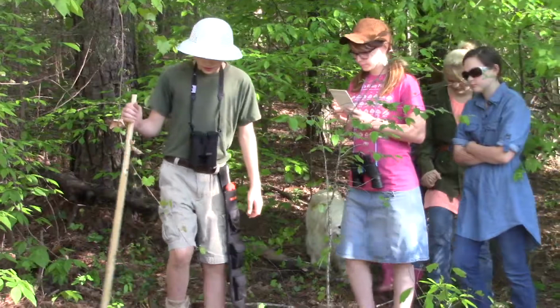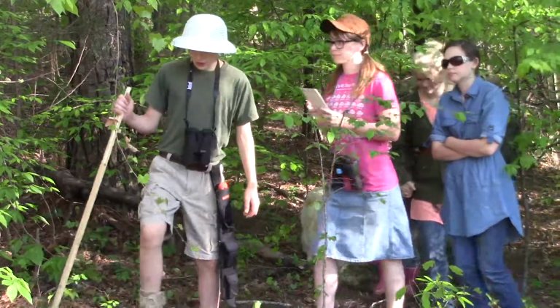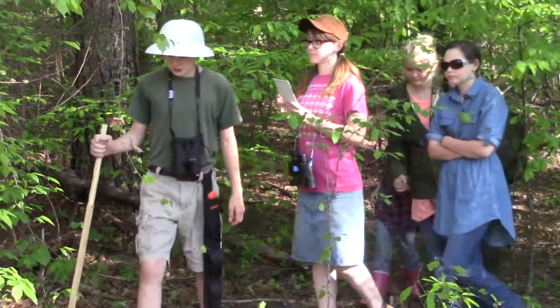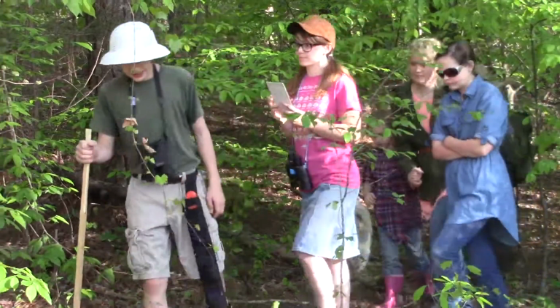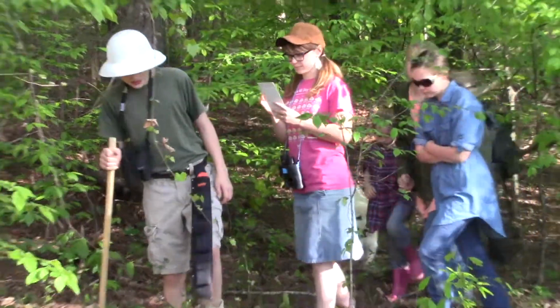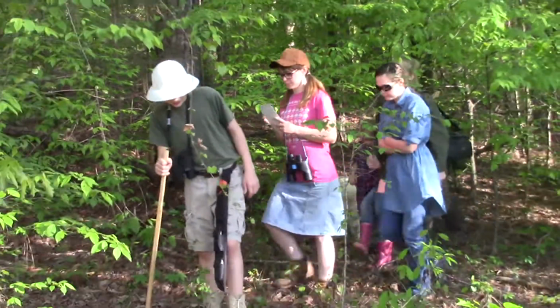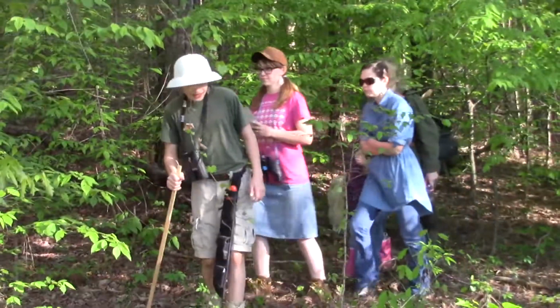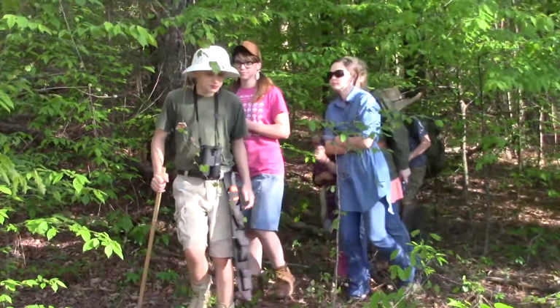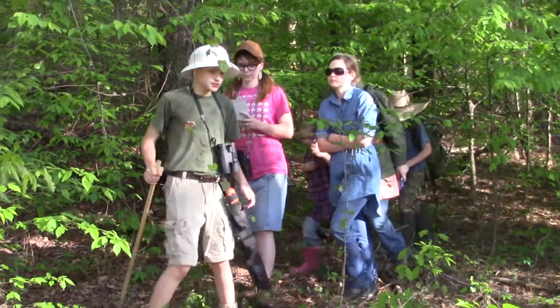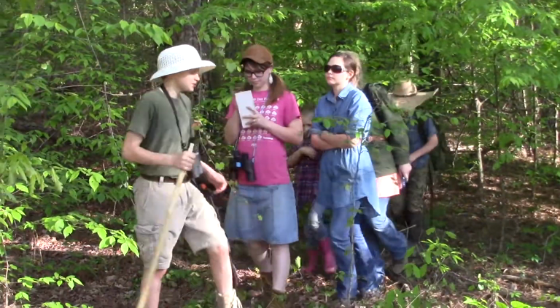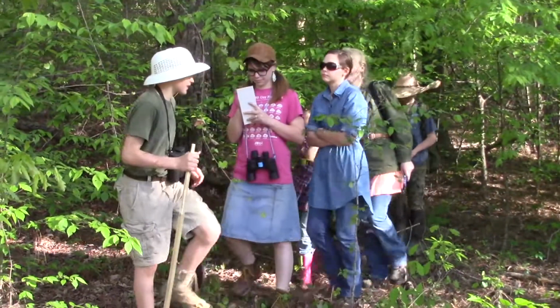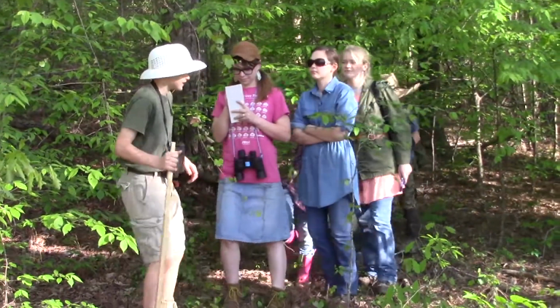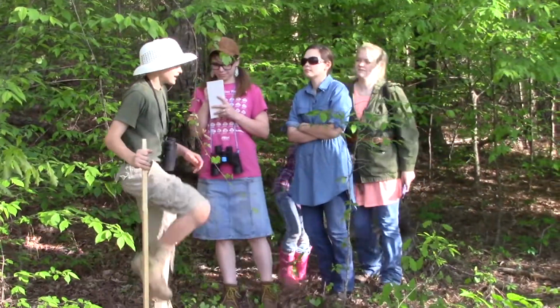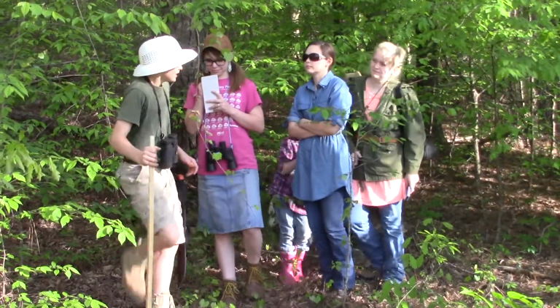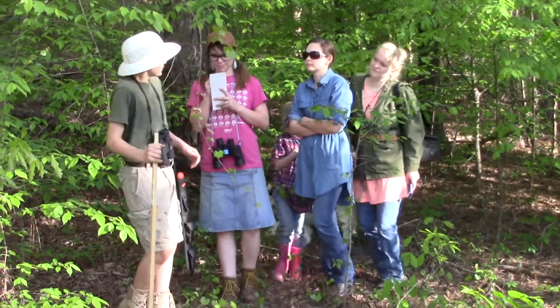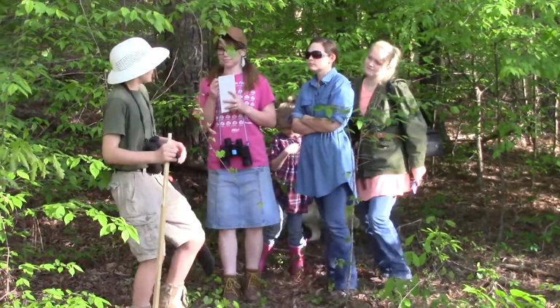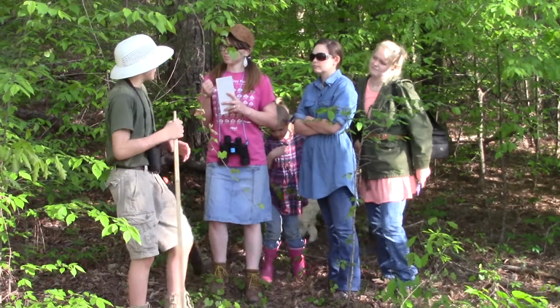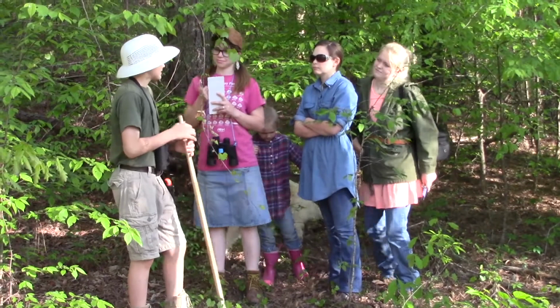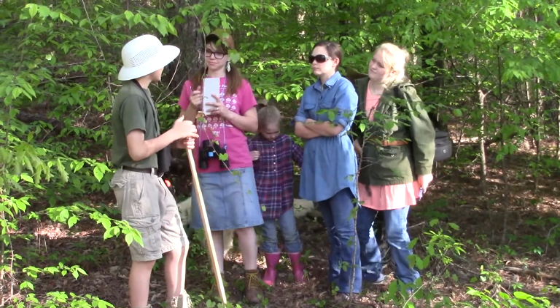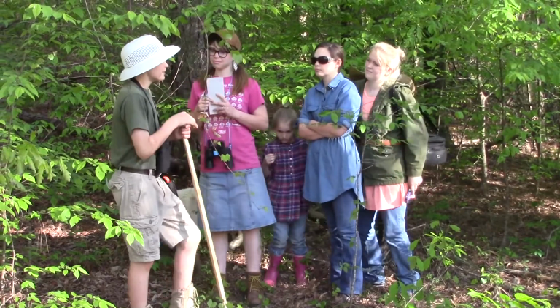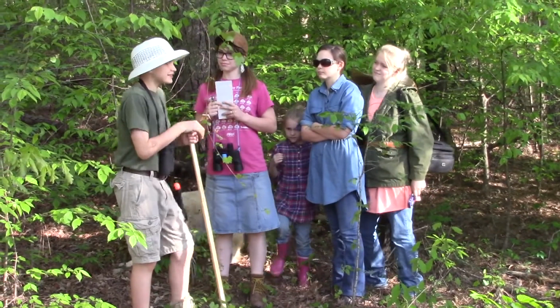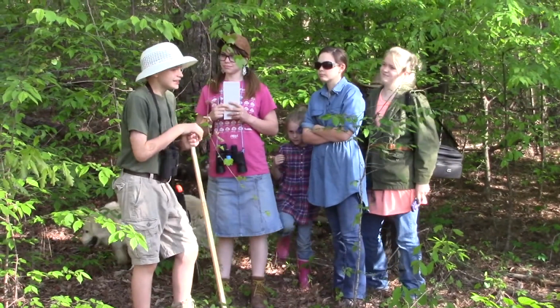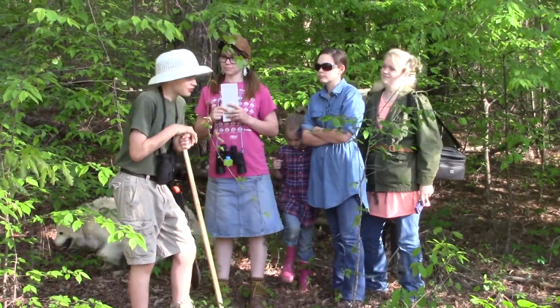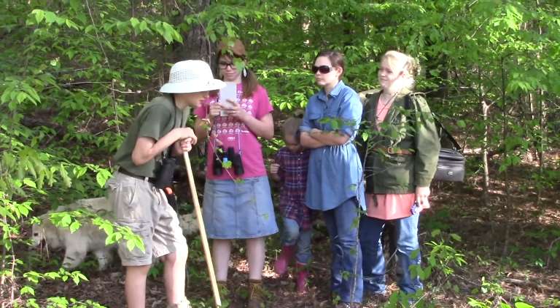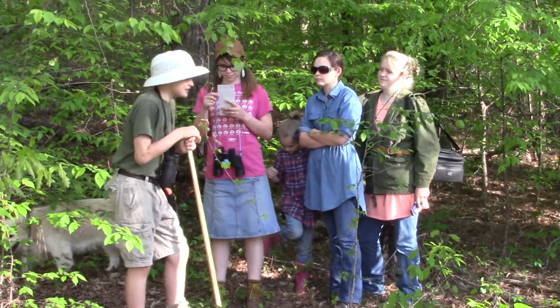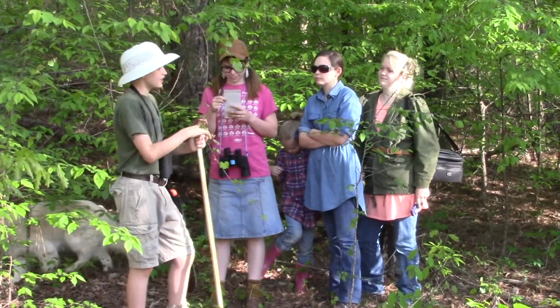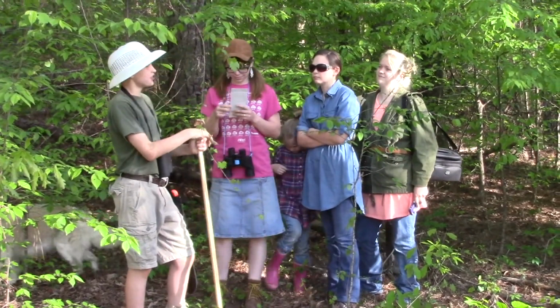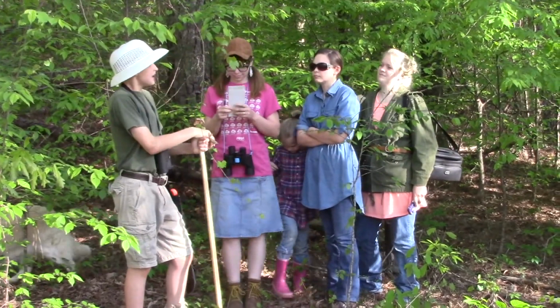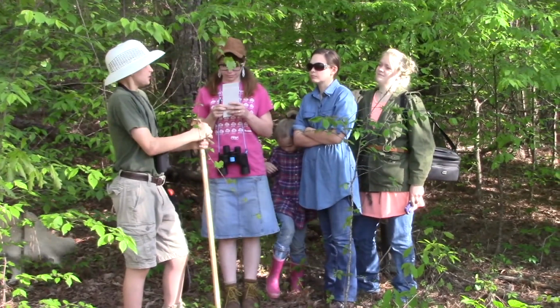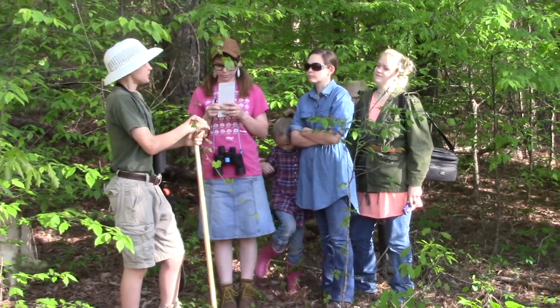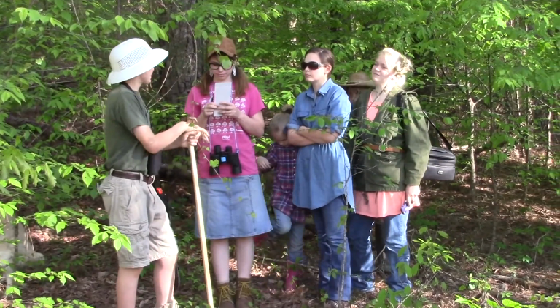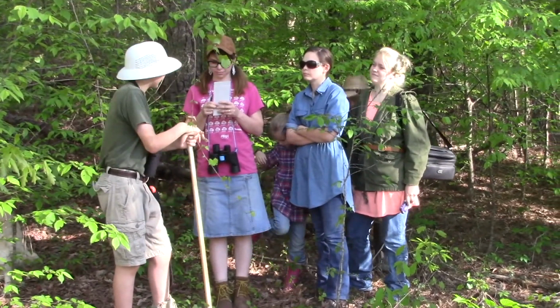Welcome to South America. I will be your tour guide. Today we will be looking for the ditch of Toro Pequeña.